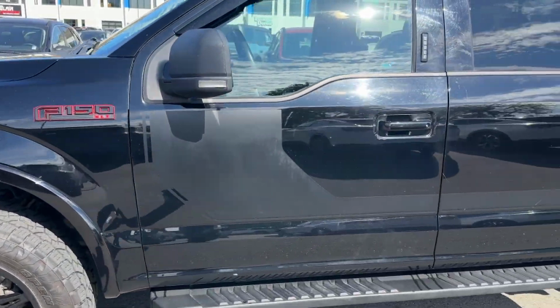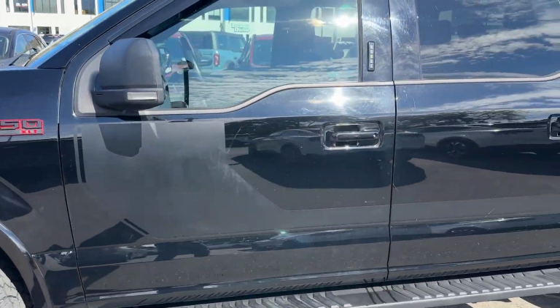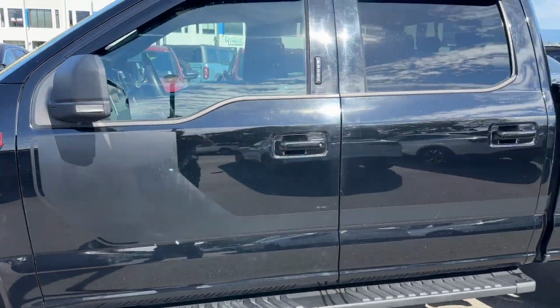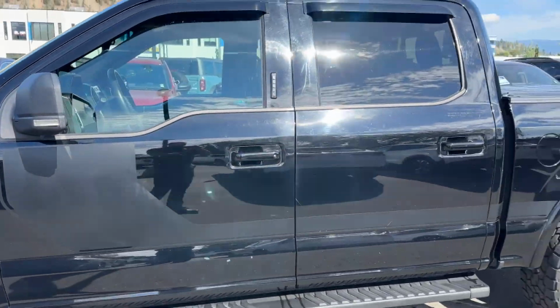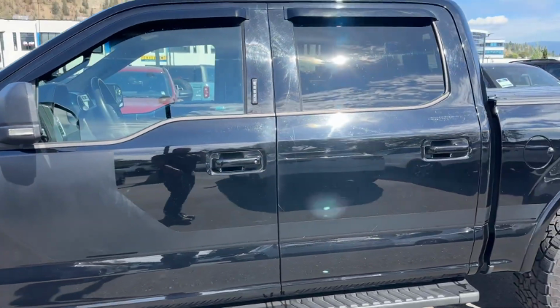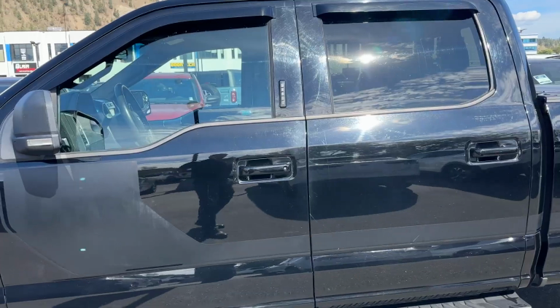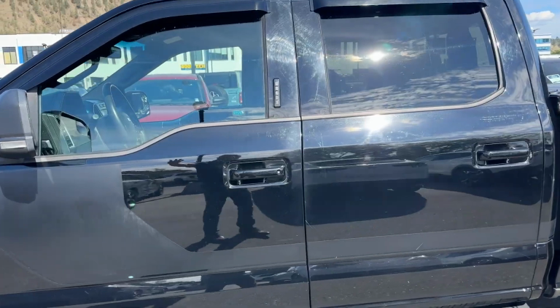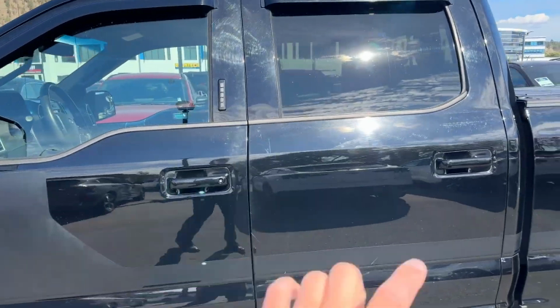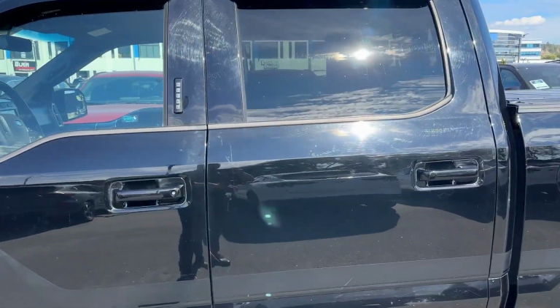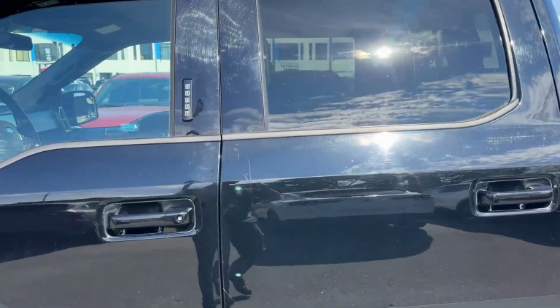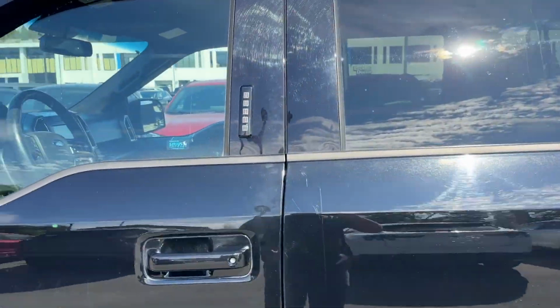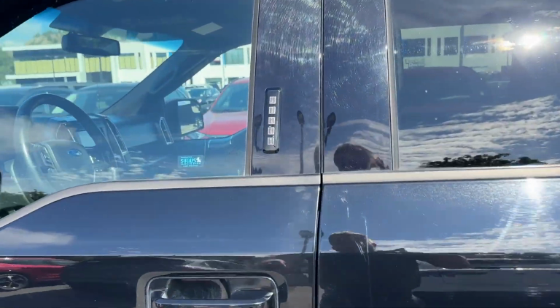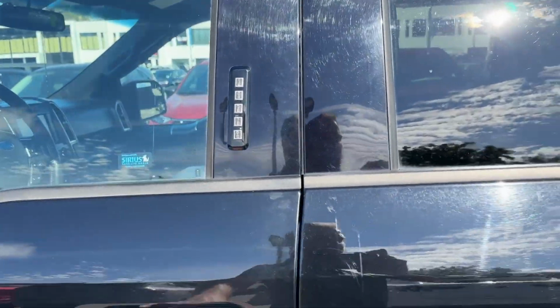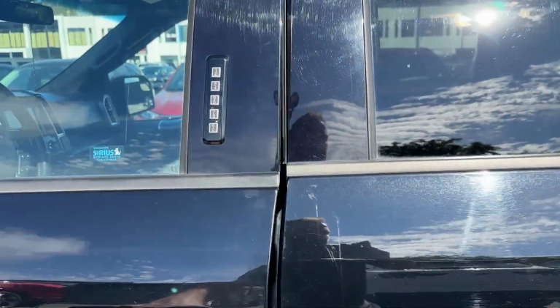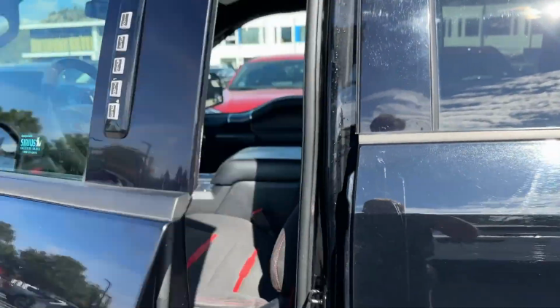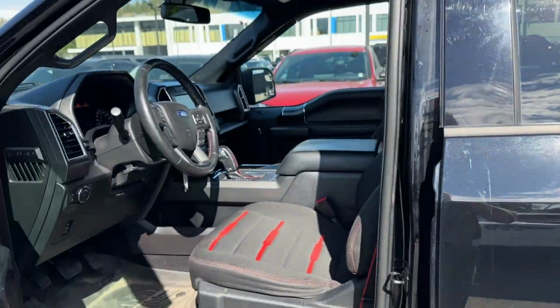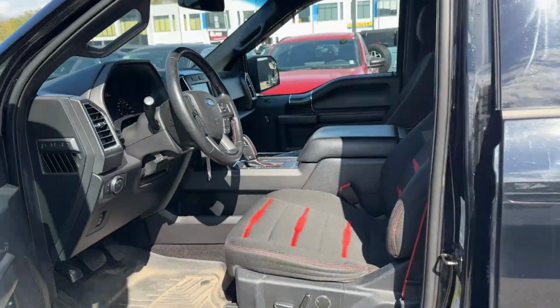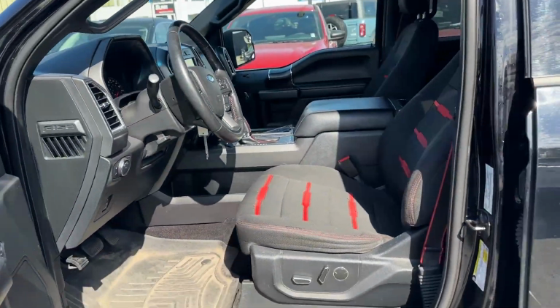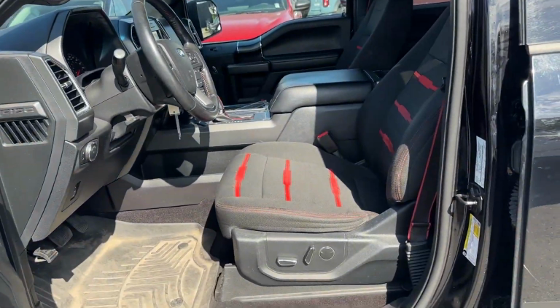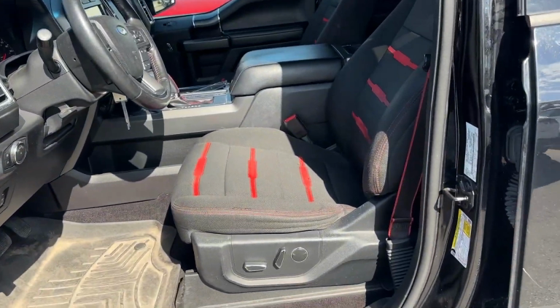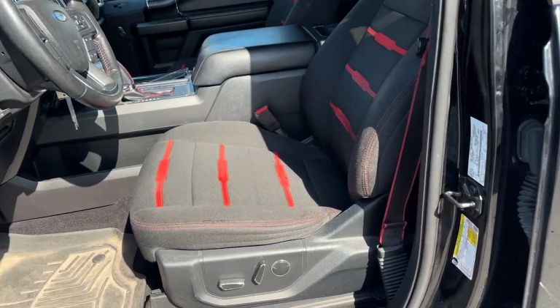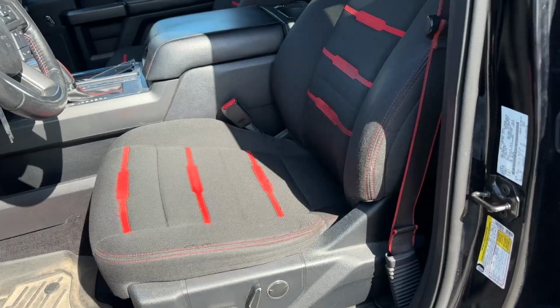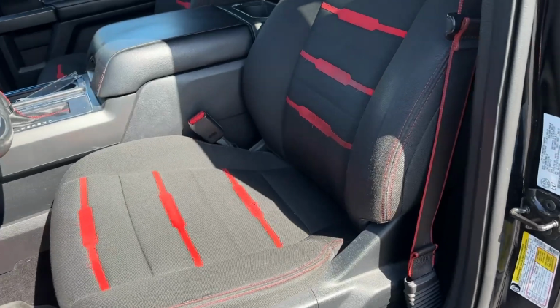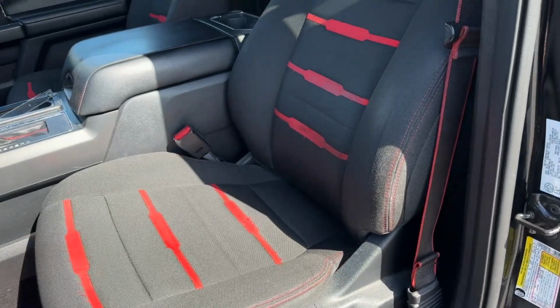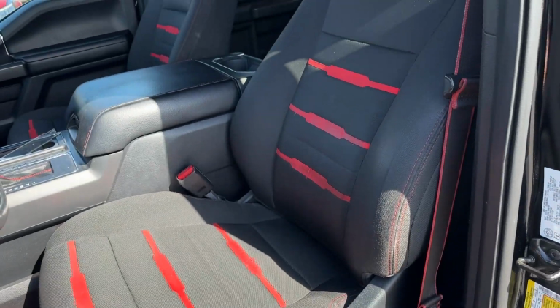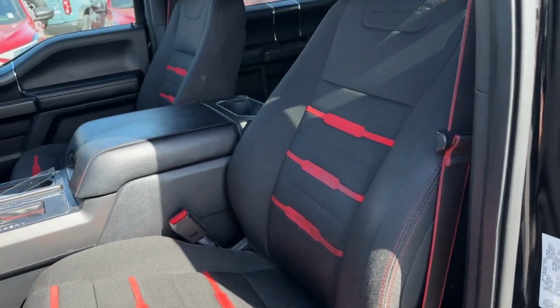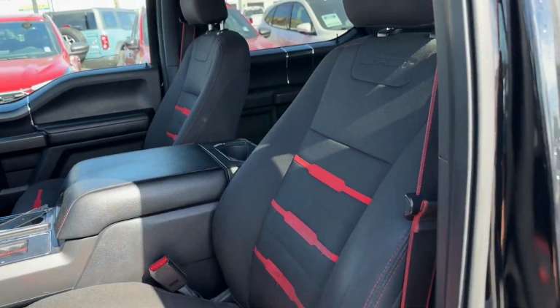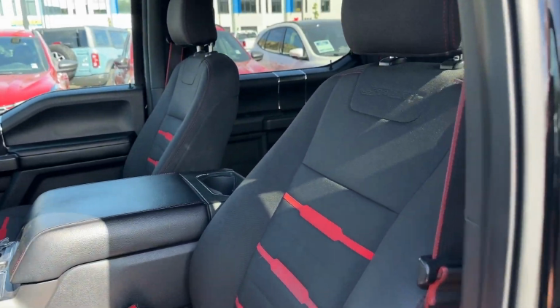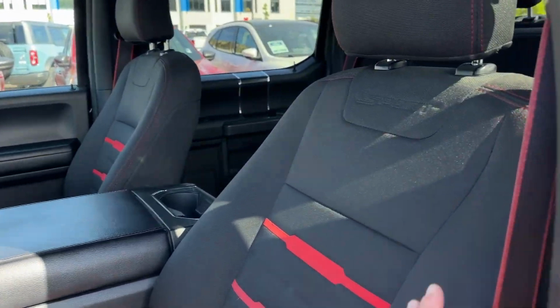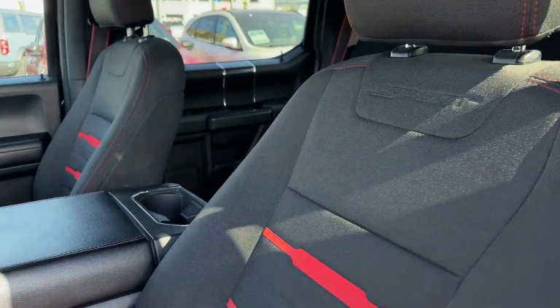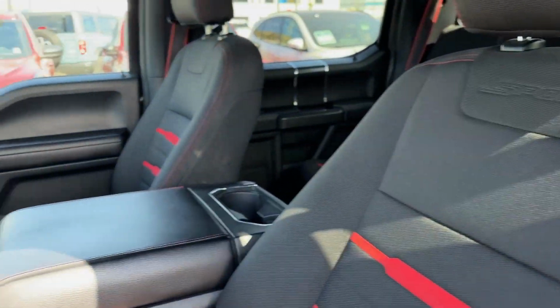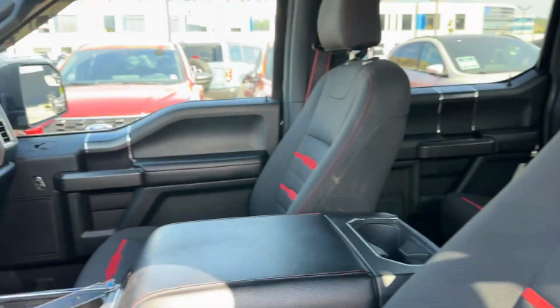This is the Sport model, so it gives you the hockey stripe straight across. It's an XLT 302A with the special edition, so the Sport with the red seats.